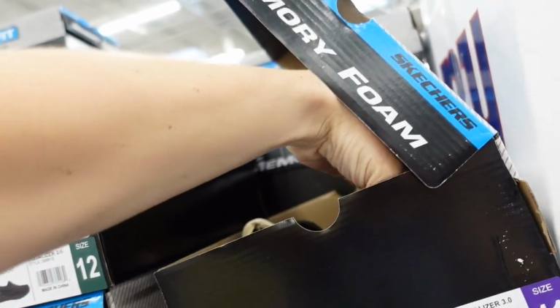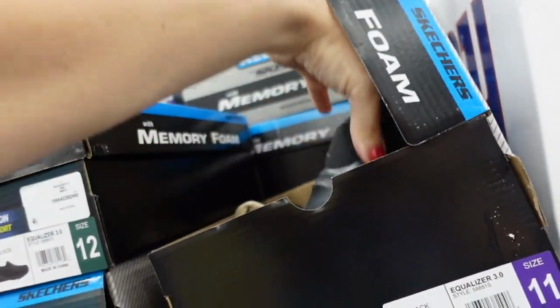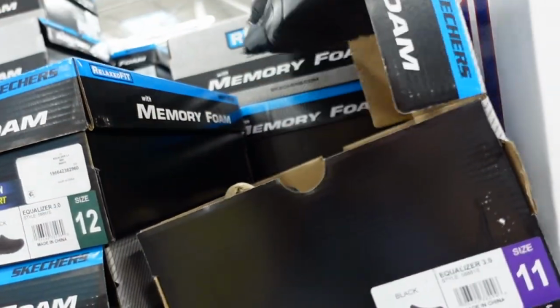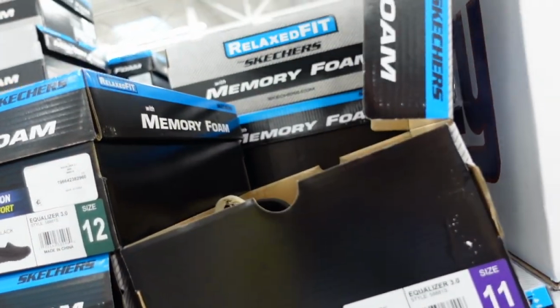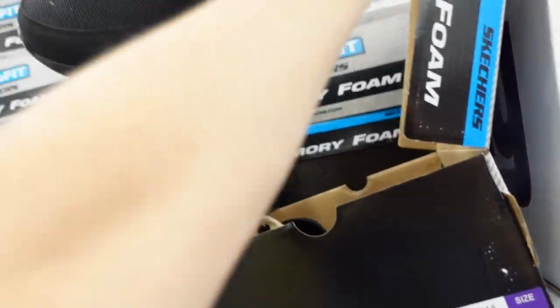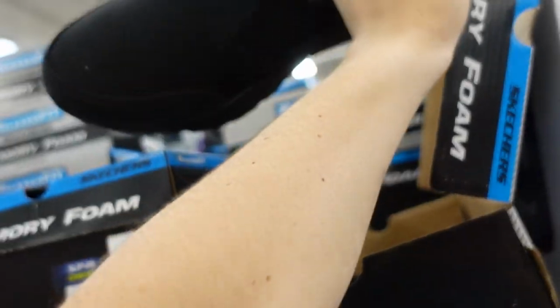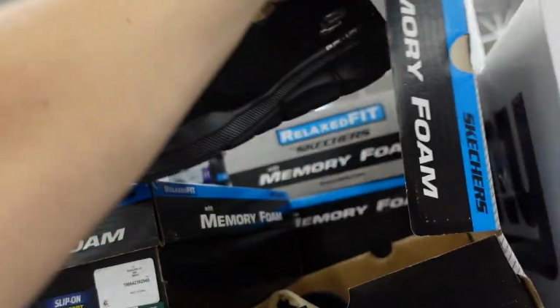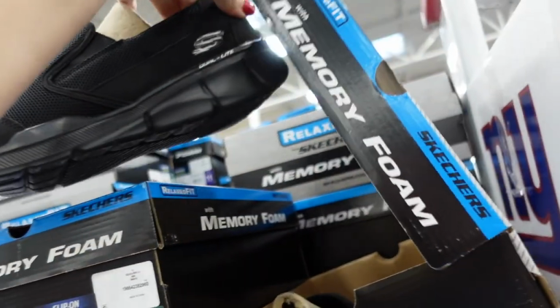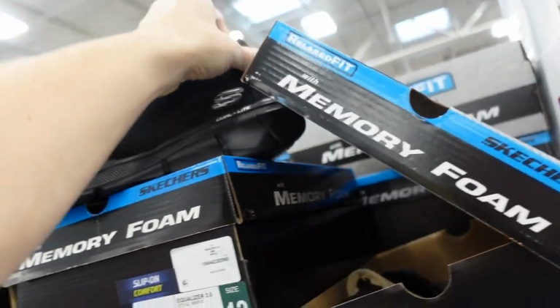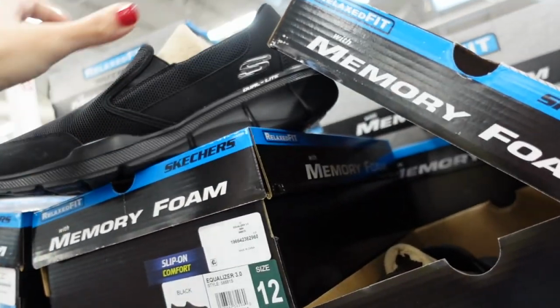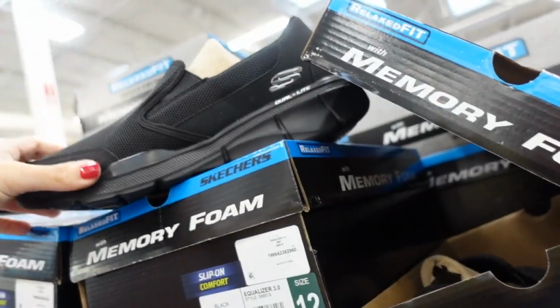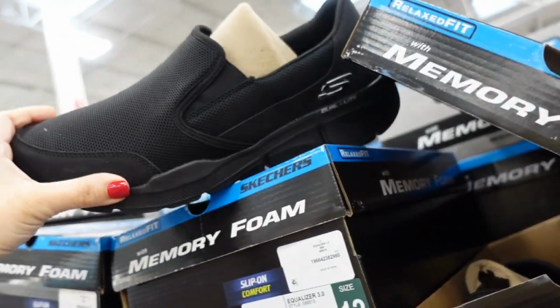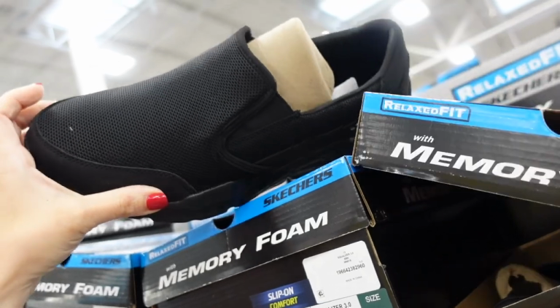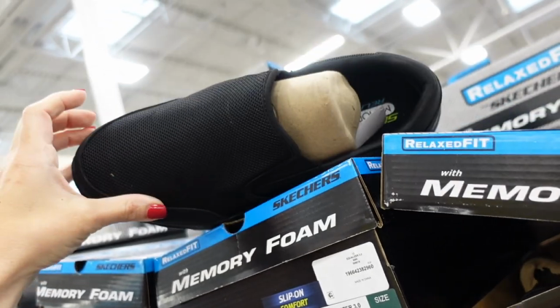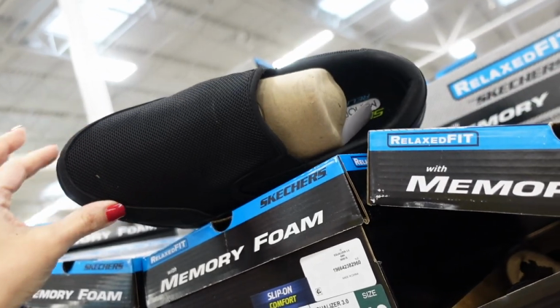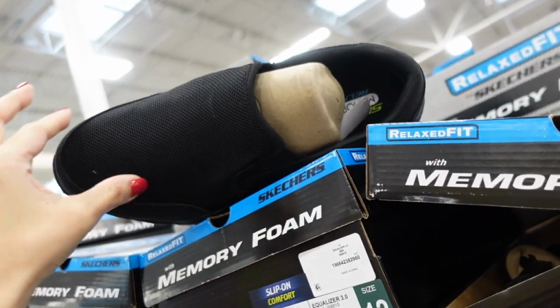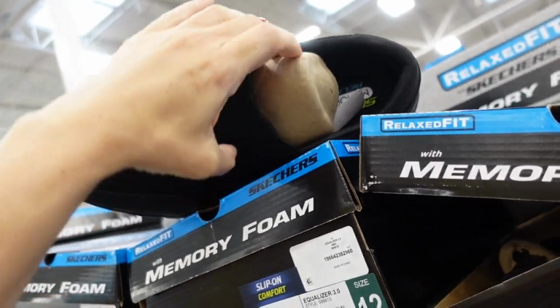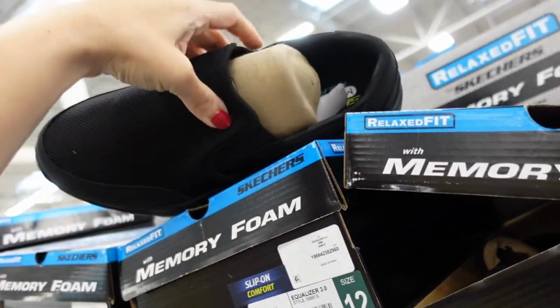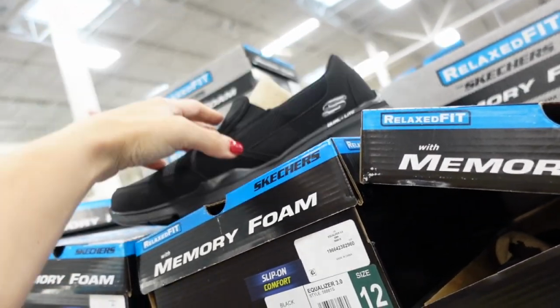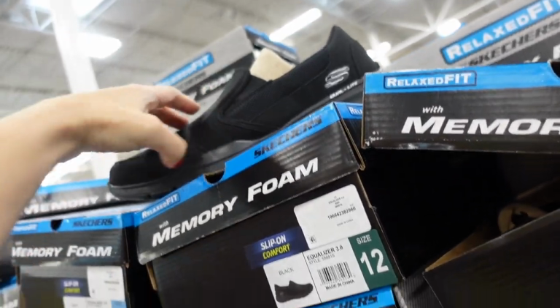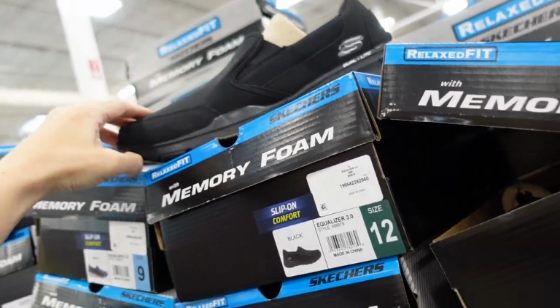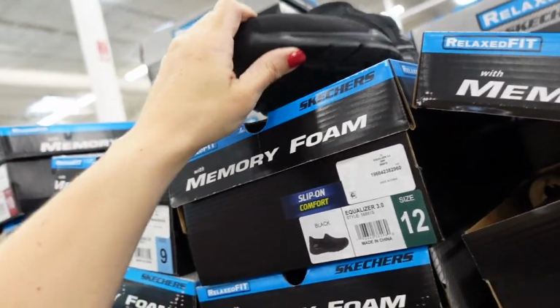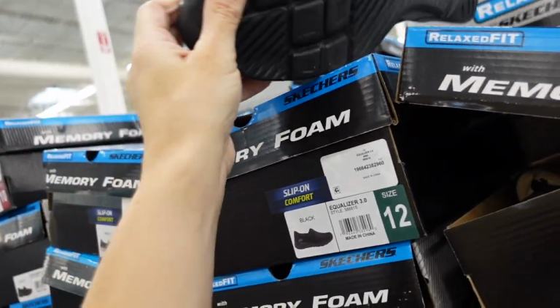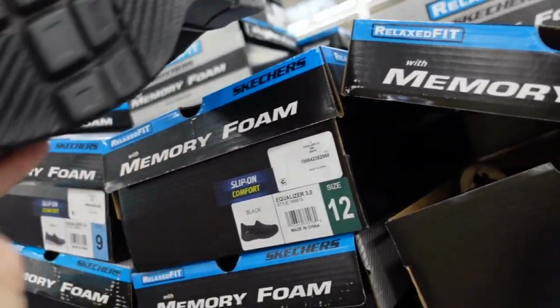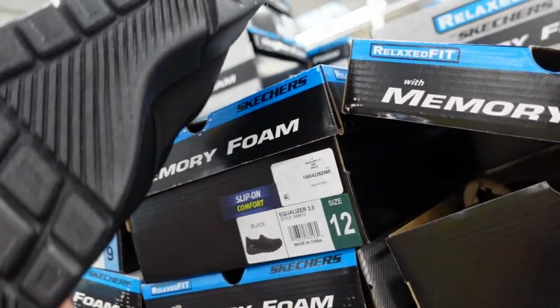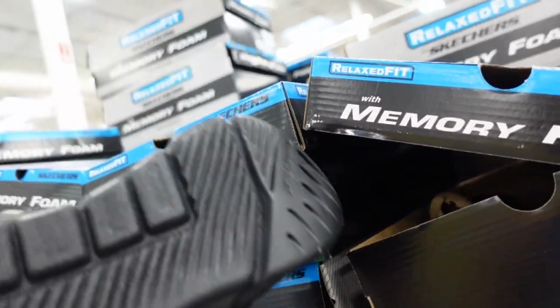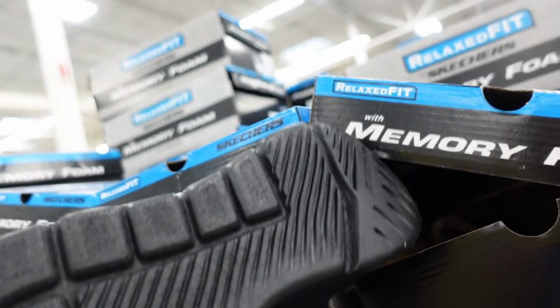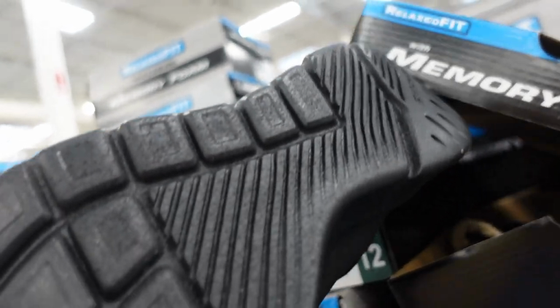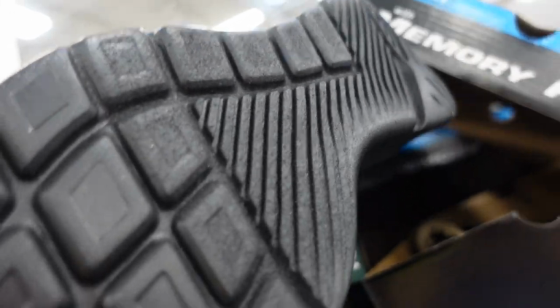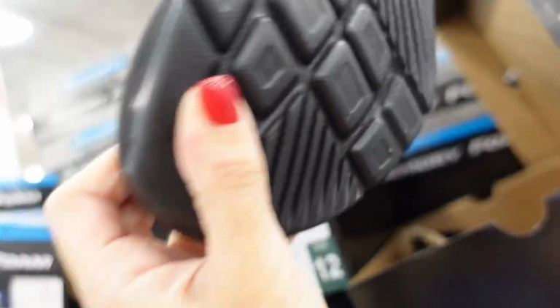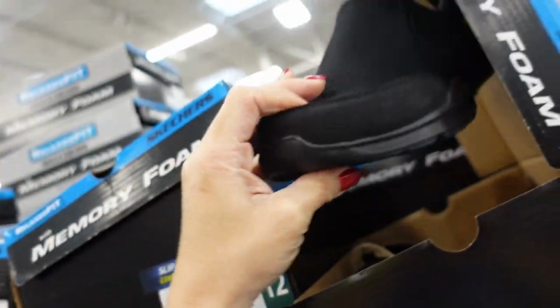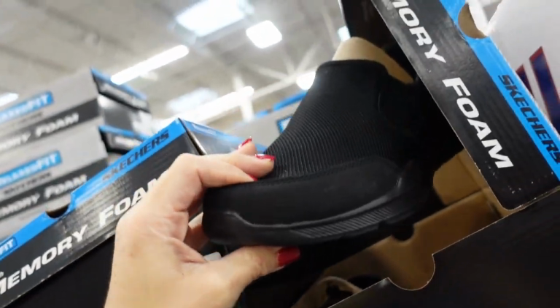New slip-on Skechers for men, though they feel more like a women's style. They have a rounded toe in black and navy, and they're $34.98.